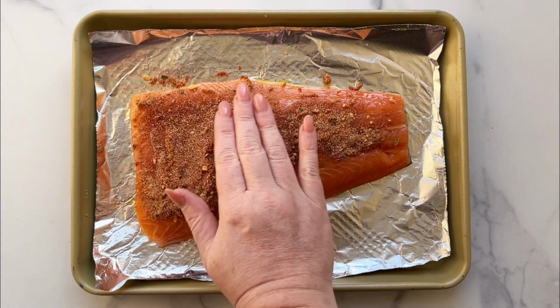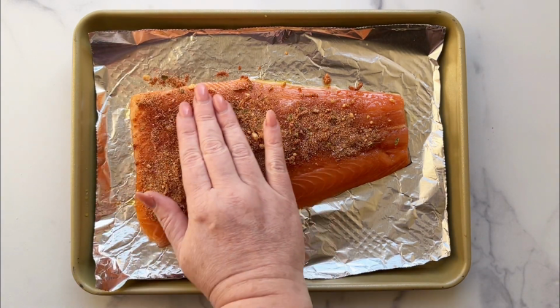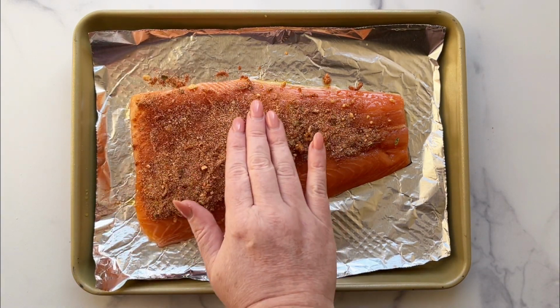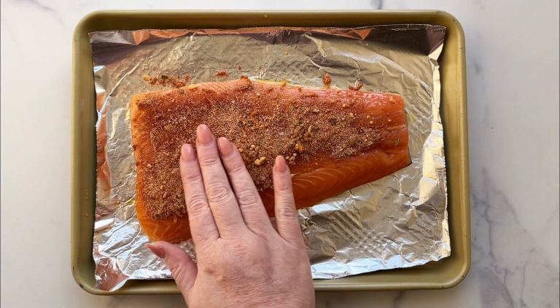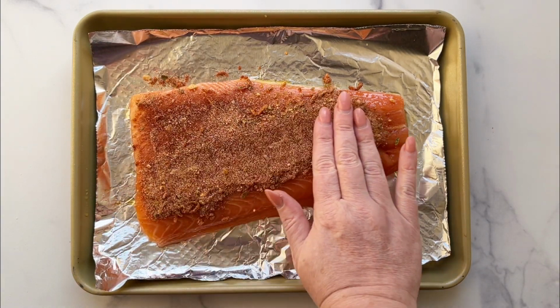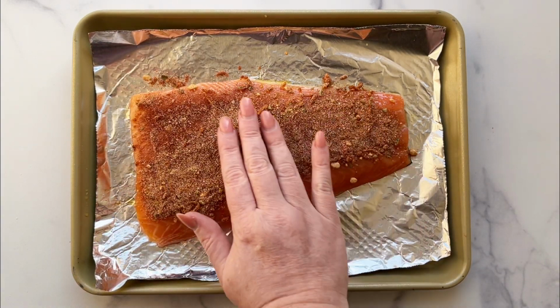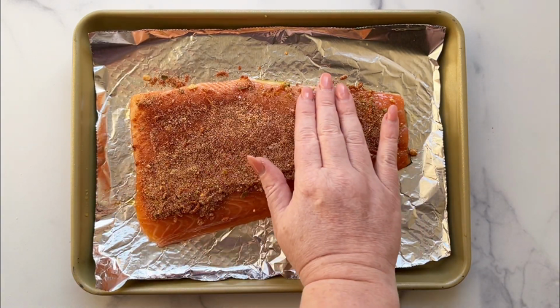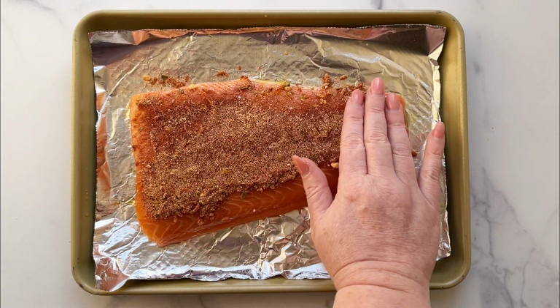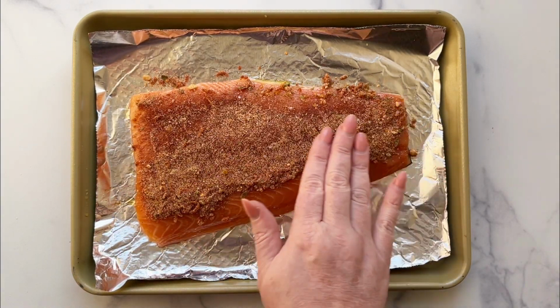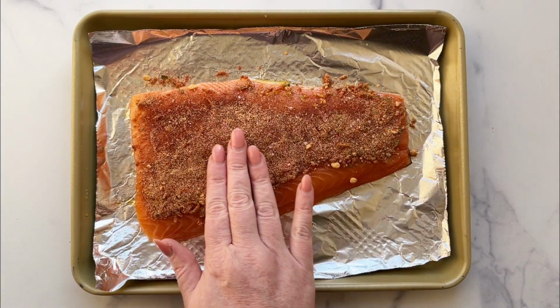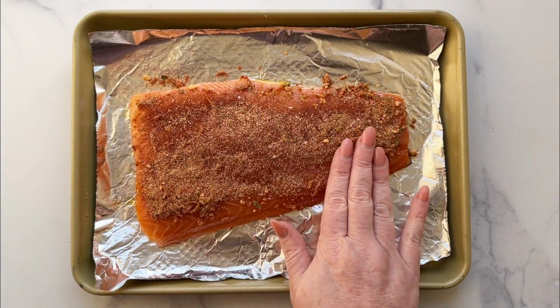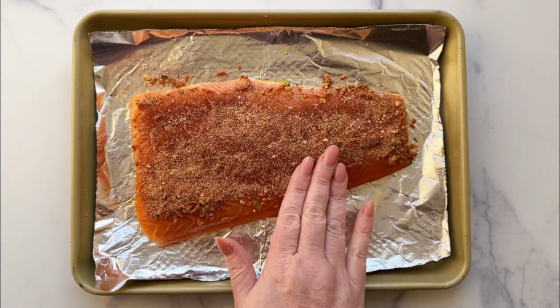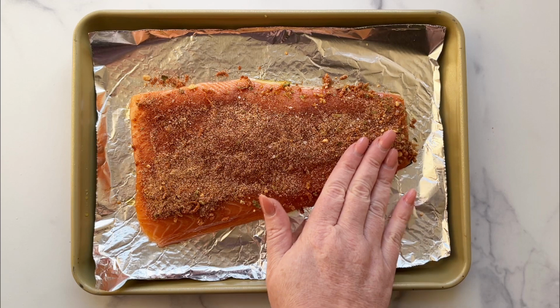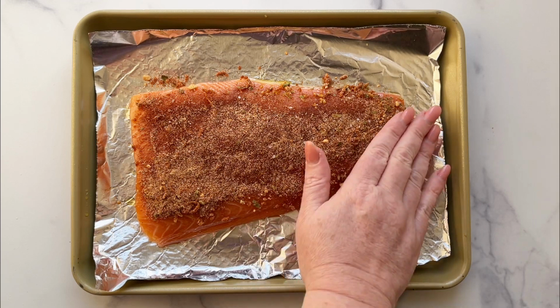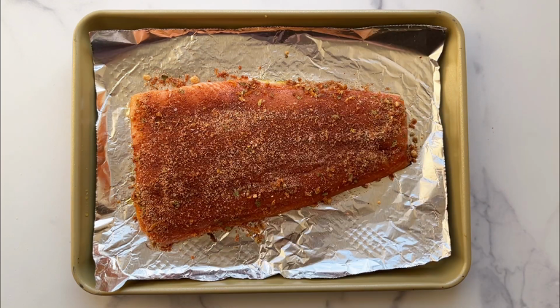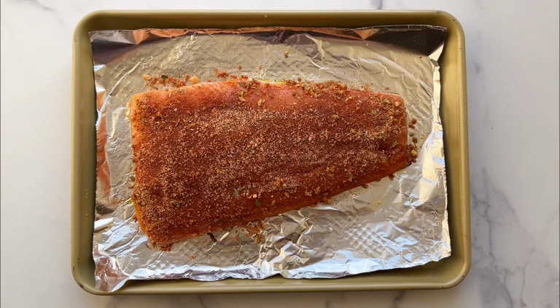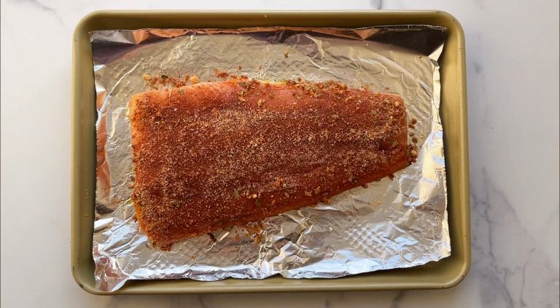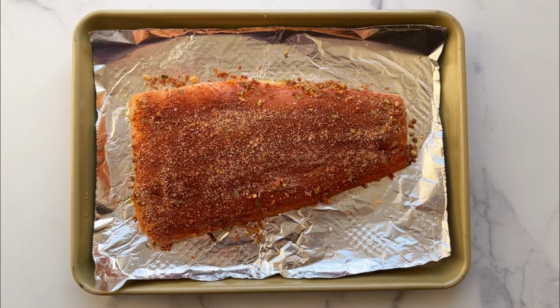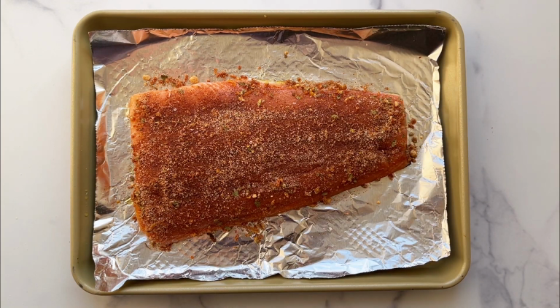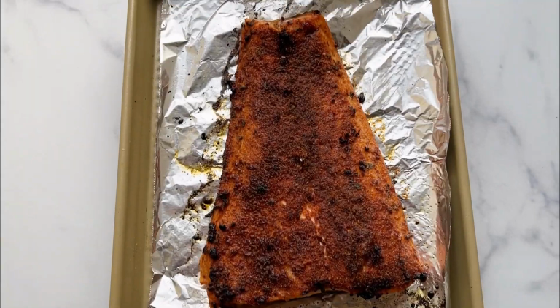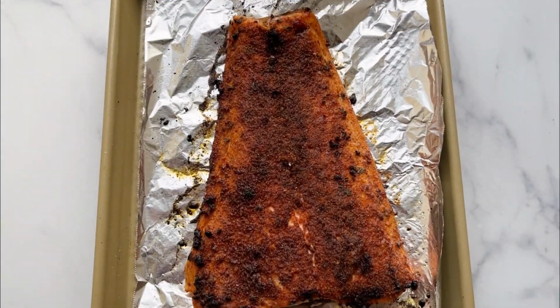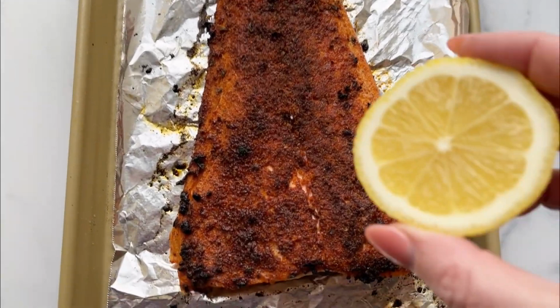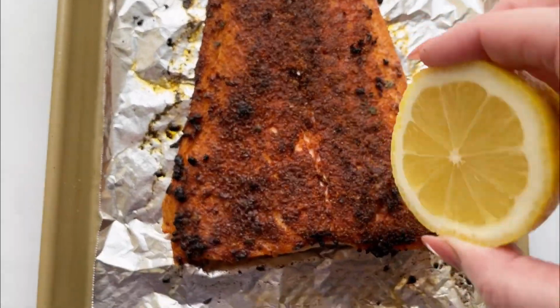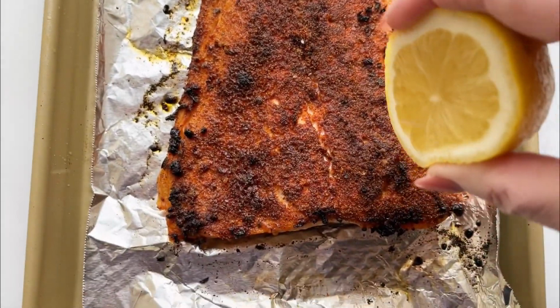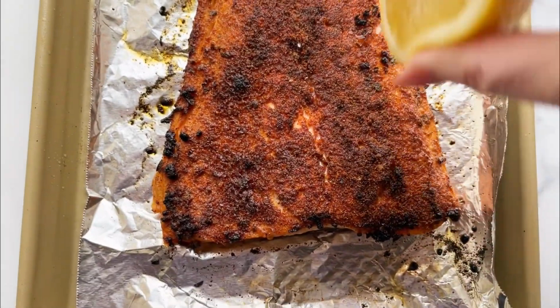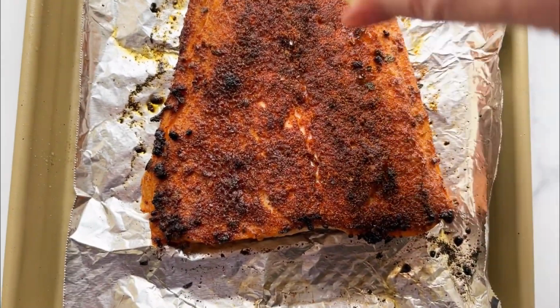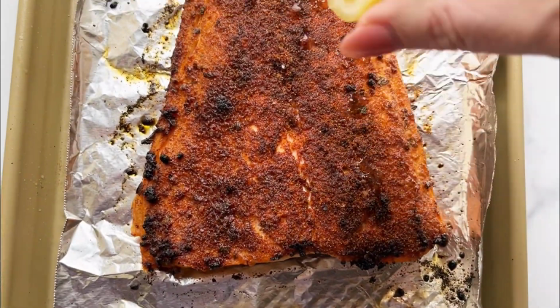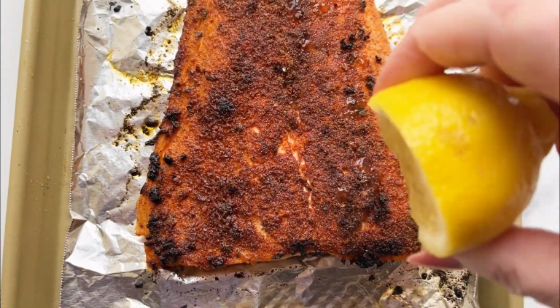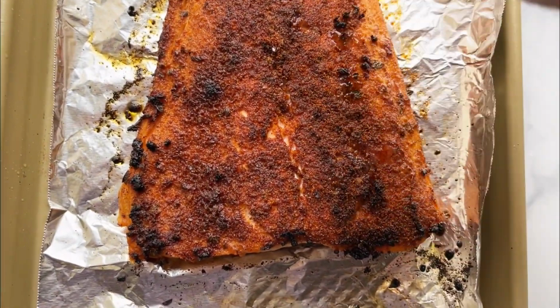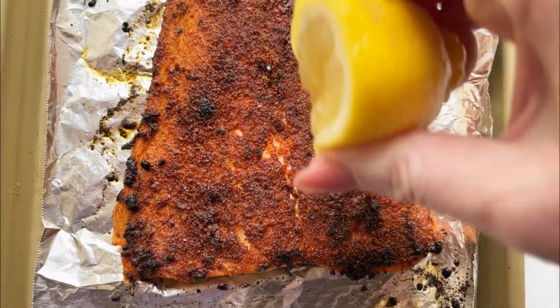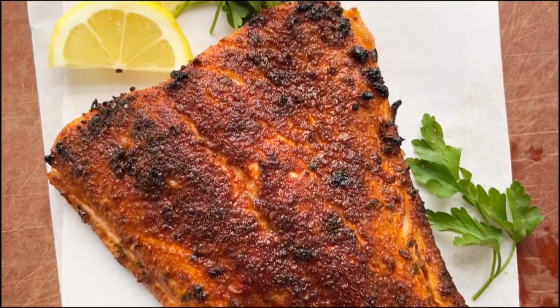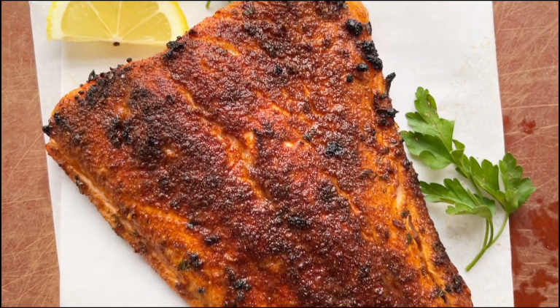Place the oven rack 6 inches away from the heating element and broil on high for 10-12 minutes. Serve immediately with a squeeze of fresh lemon juice. Enjoy!